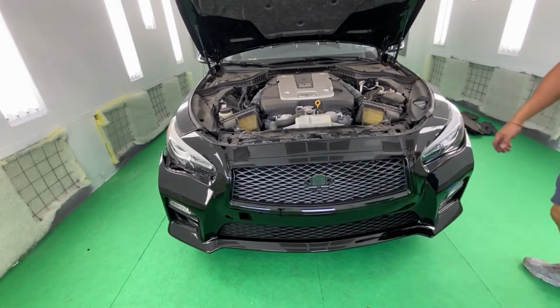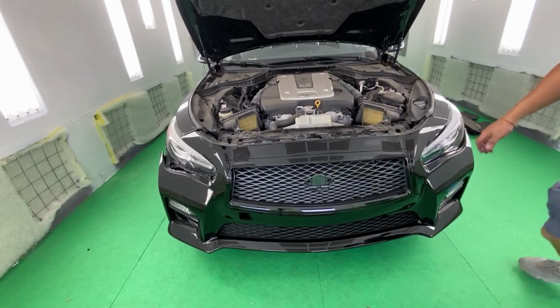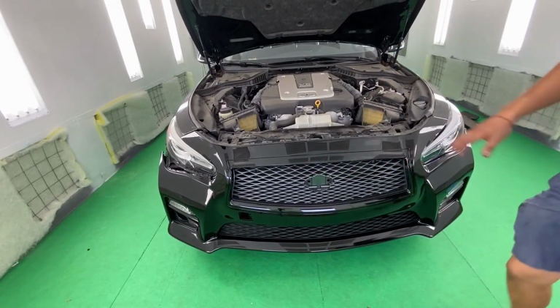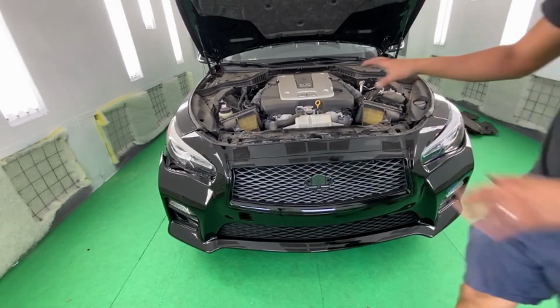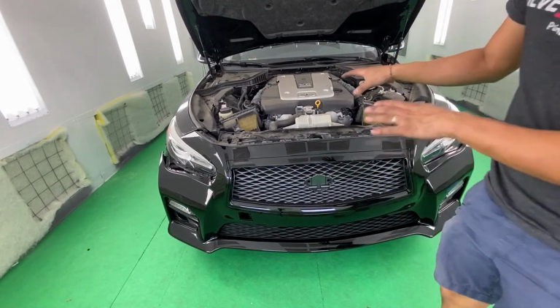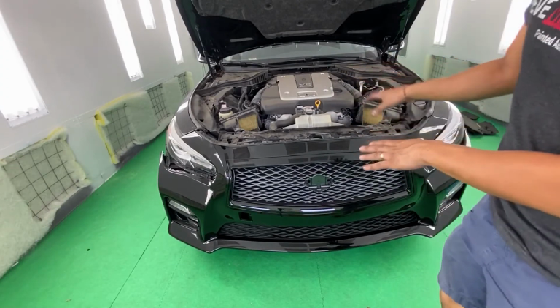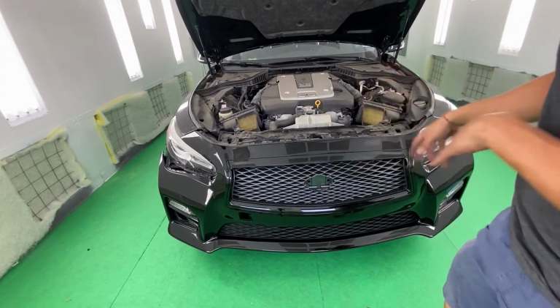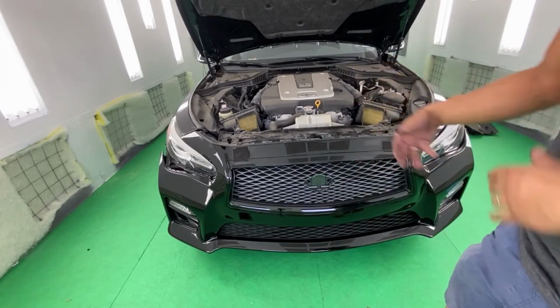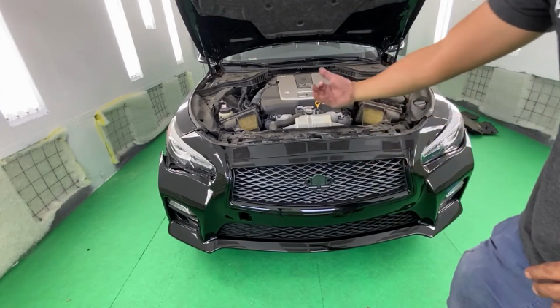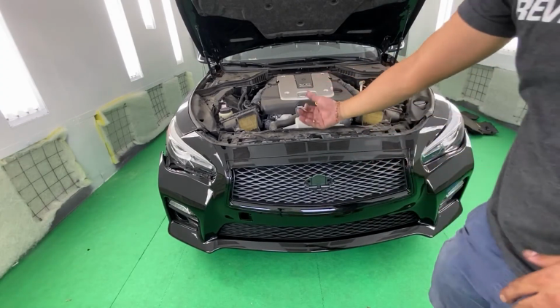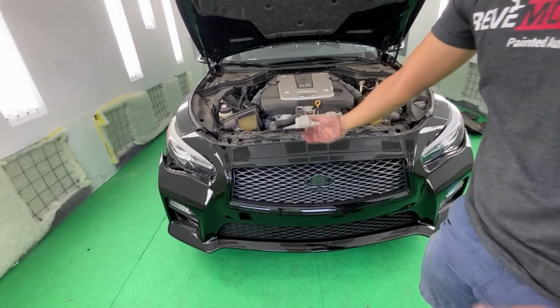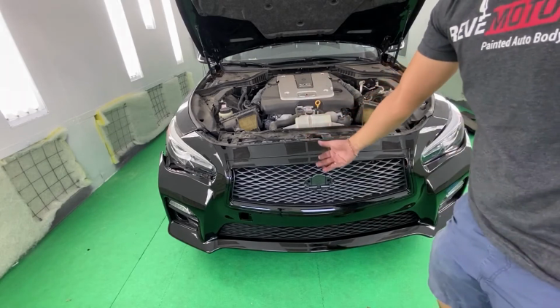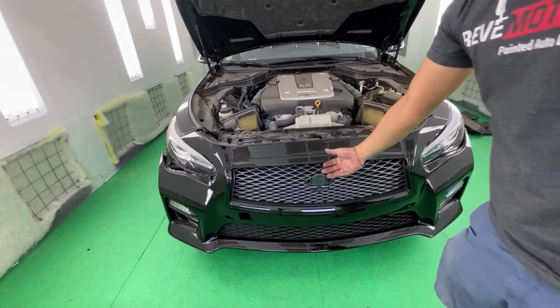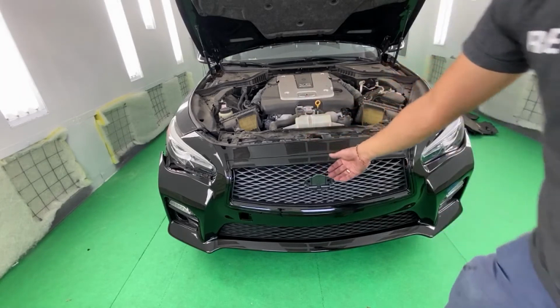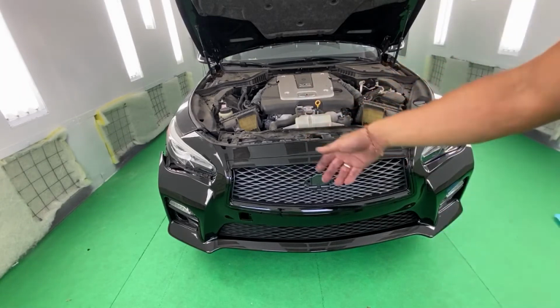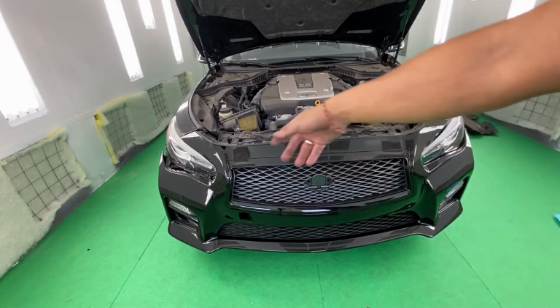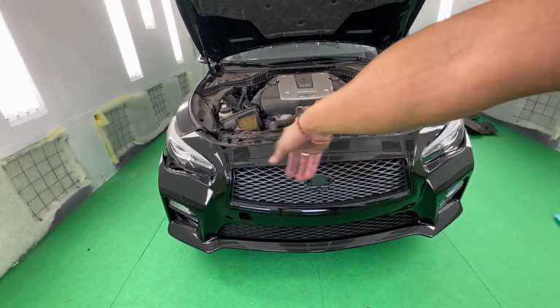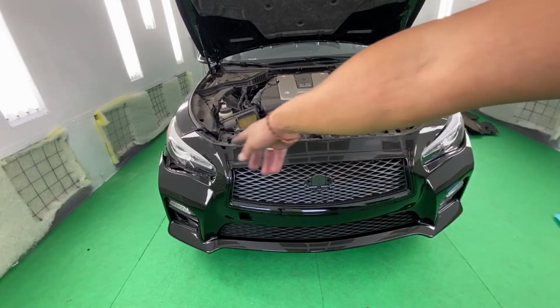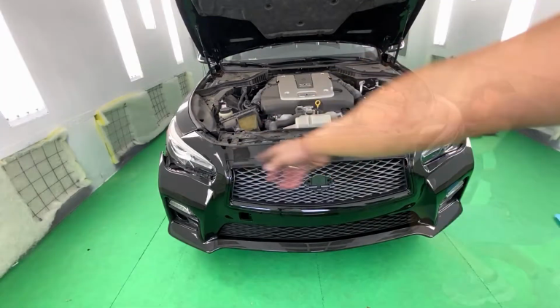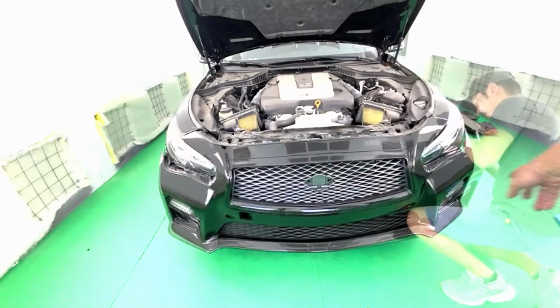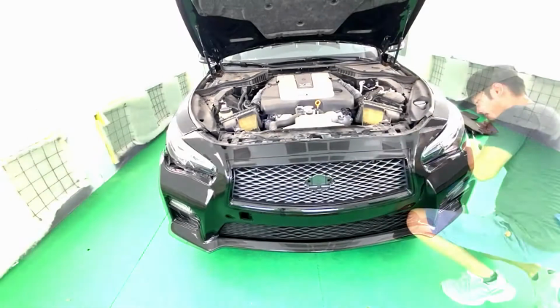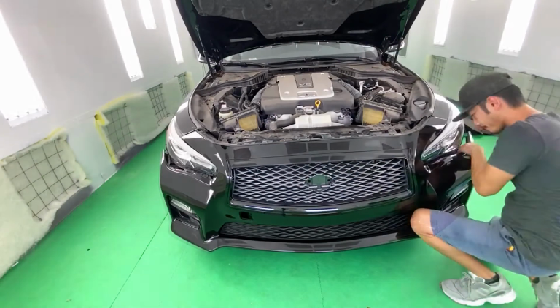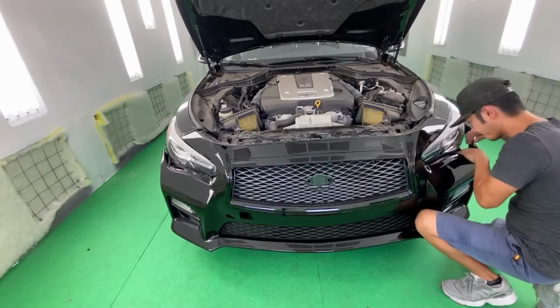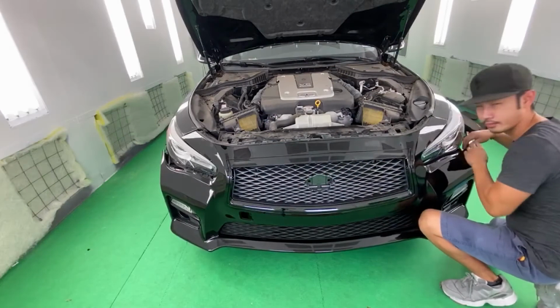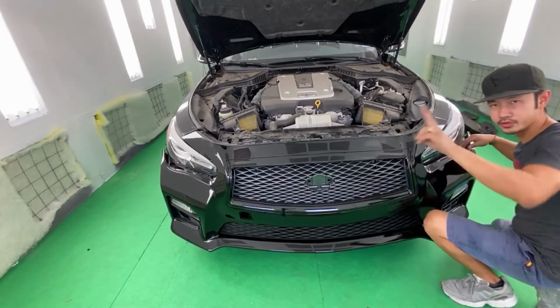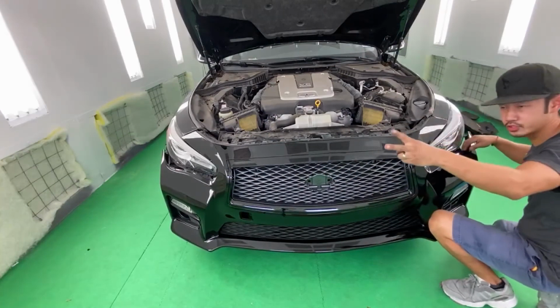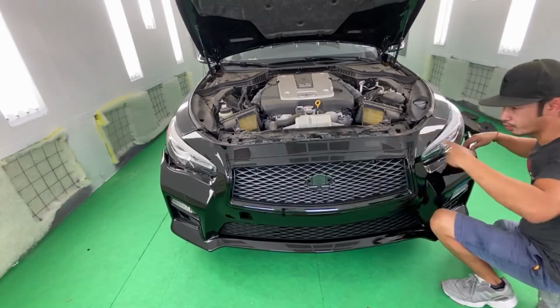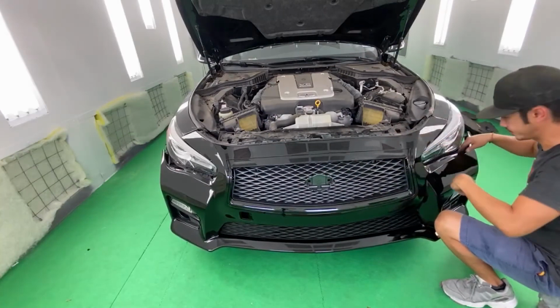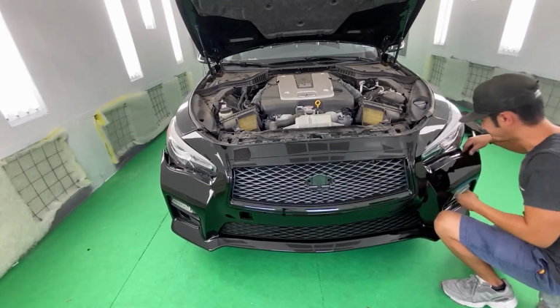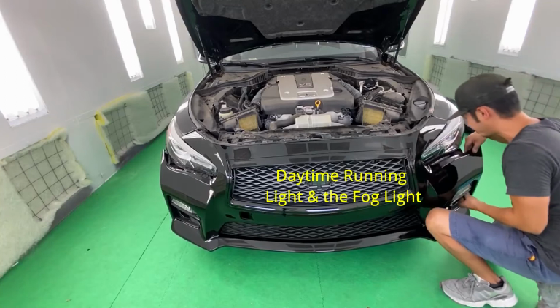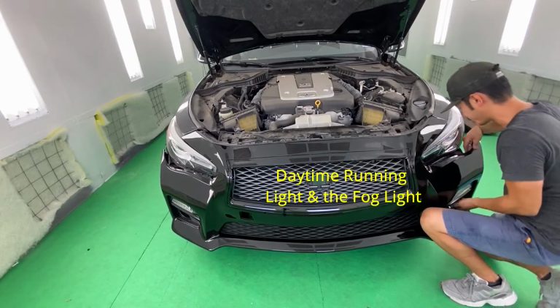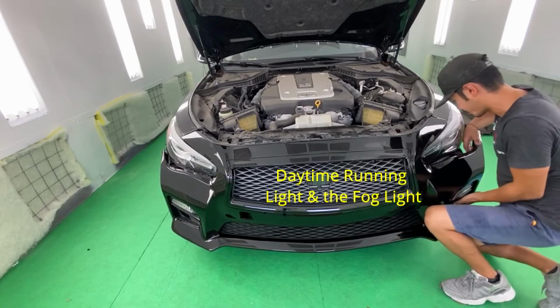So once it's kind of lined up, go ahead and plug in the fog lights. Remember there are two wires, so plug in both wires.